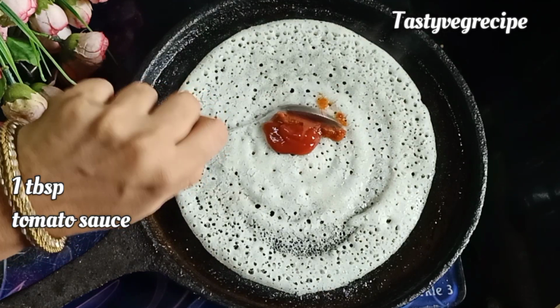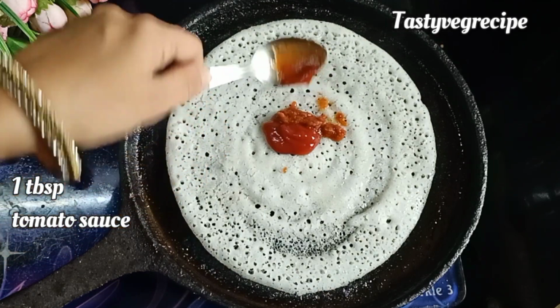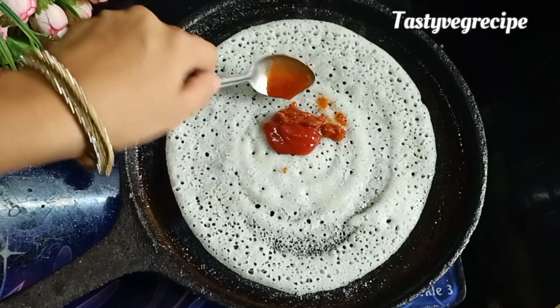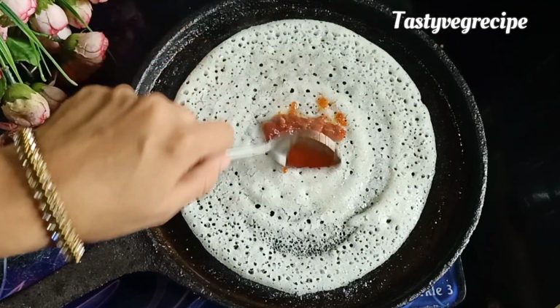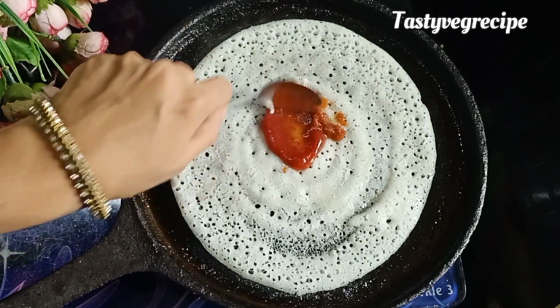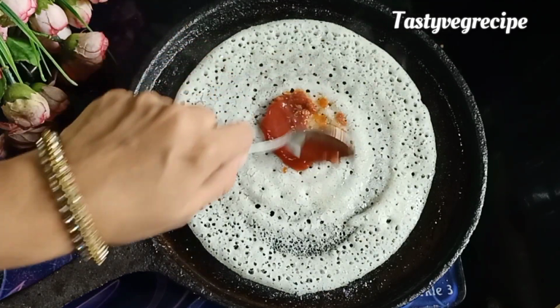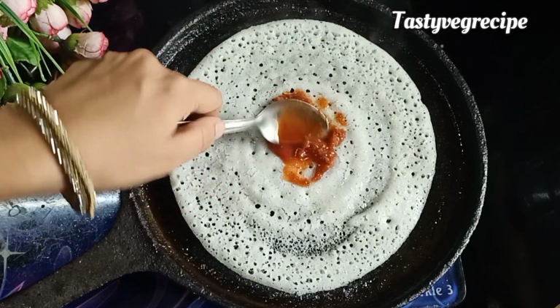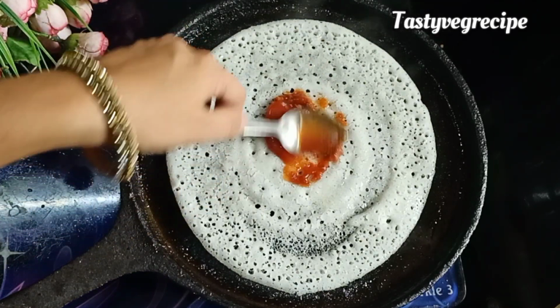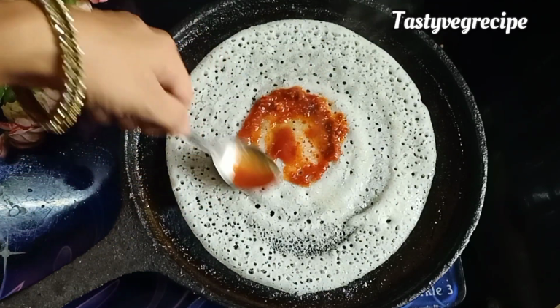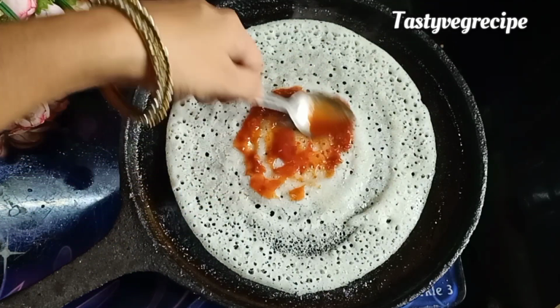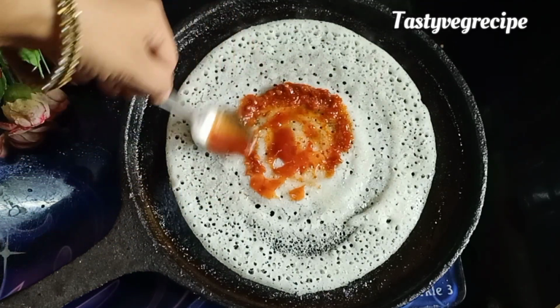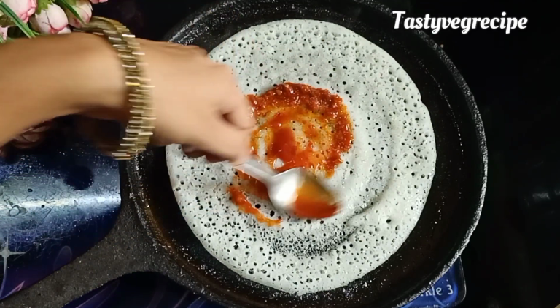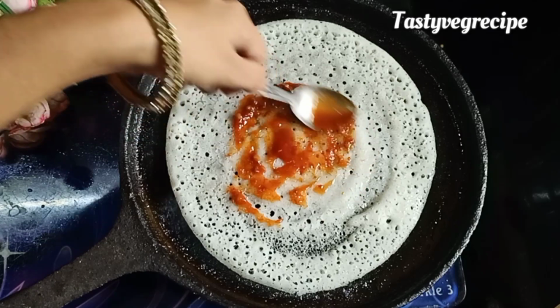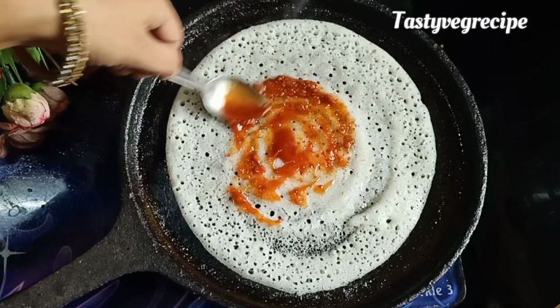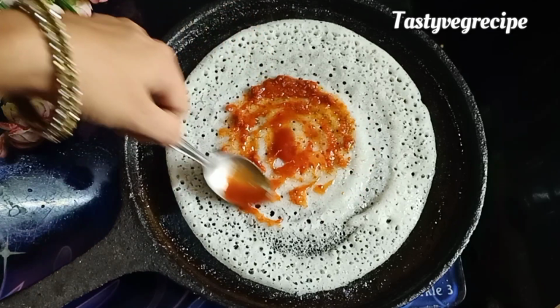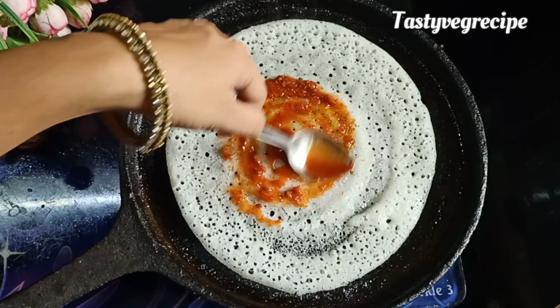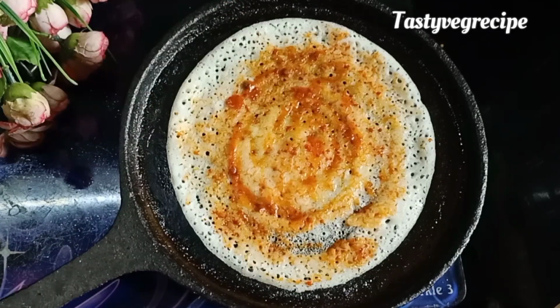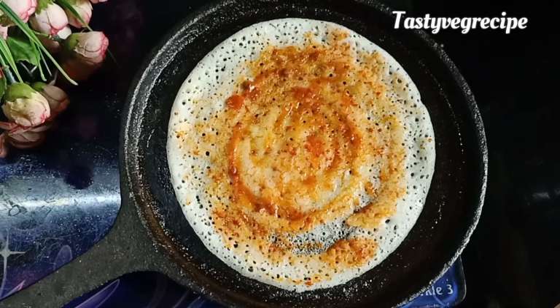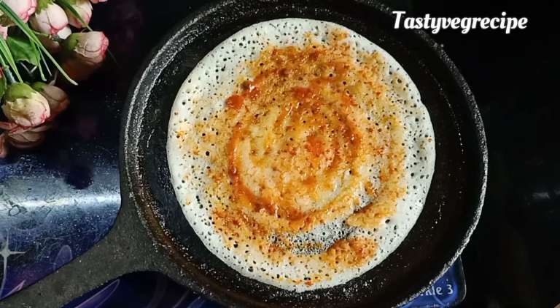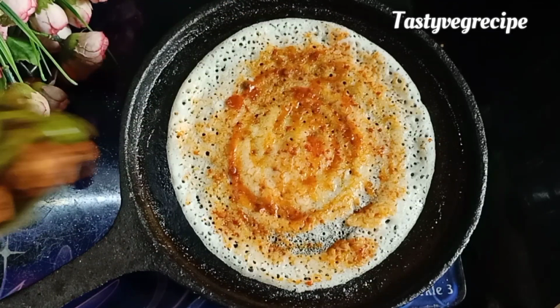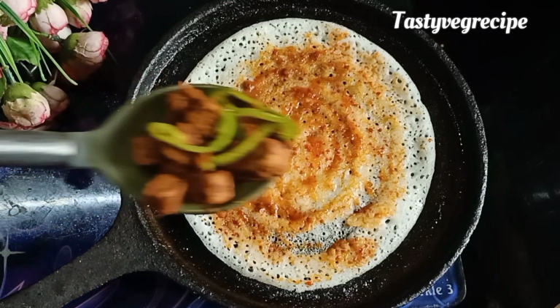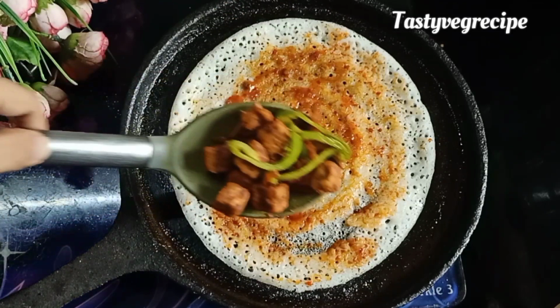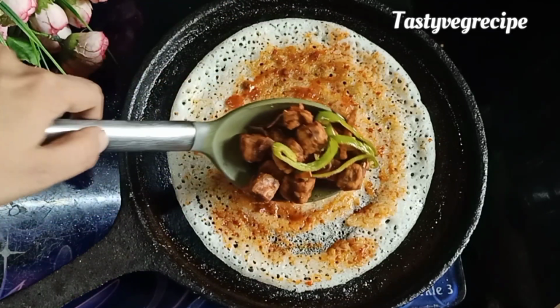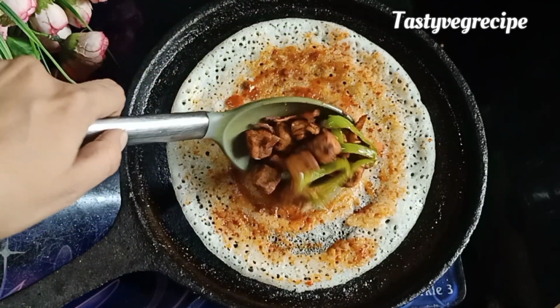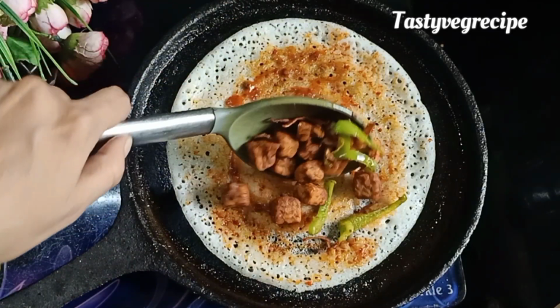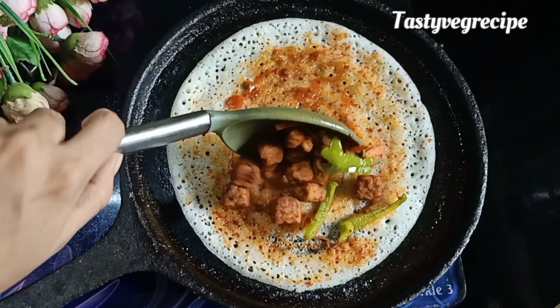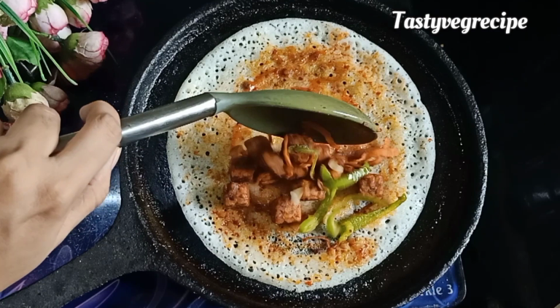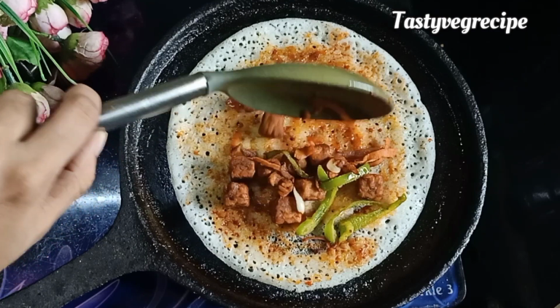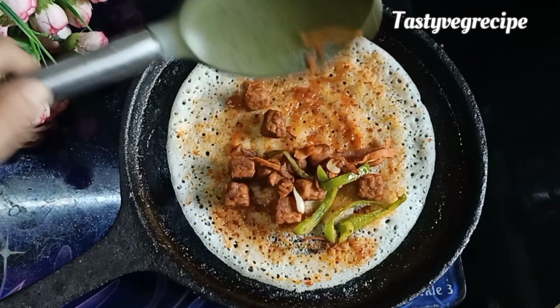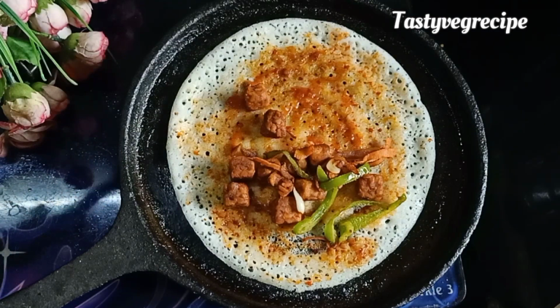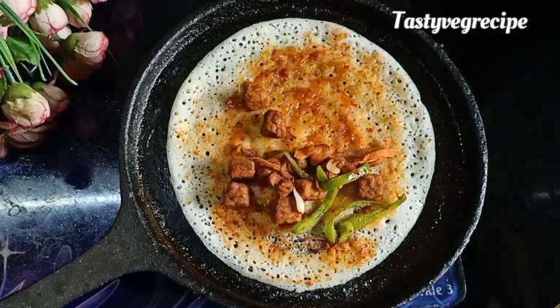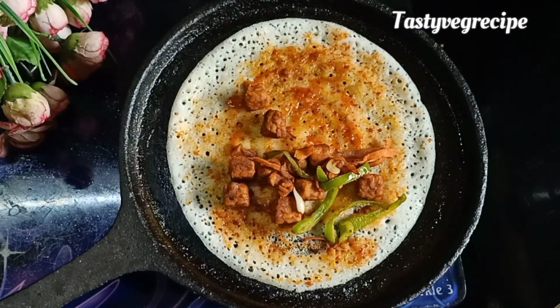Spread it well on the dosa on medium to high flame. Now we will add the tempeh stuffing on it, fold it and enjoy.